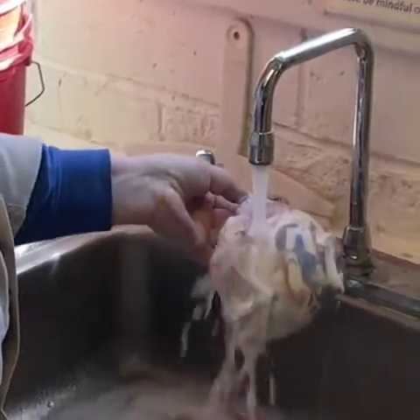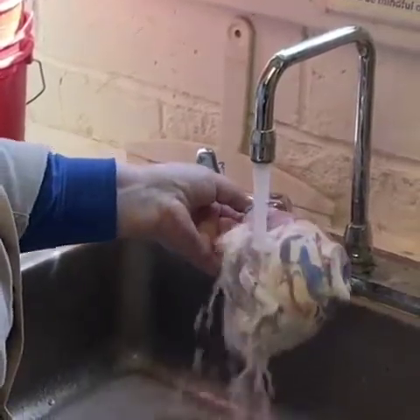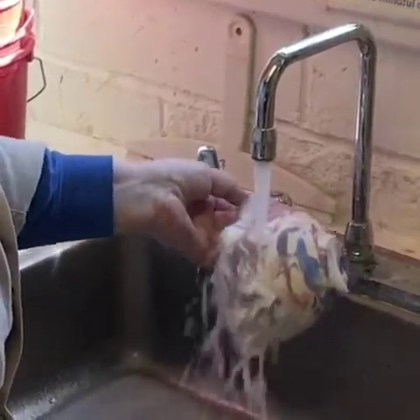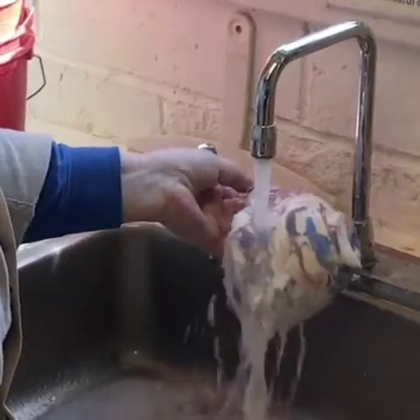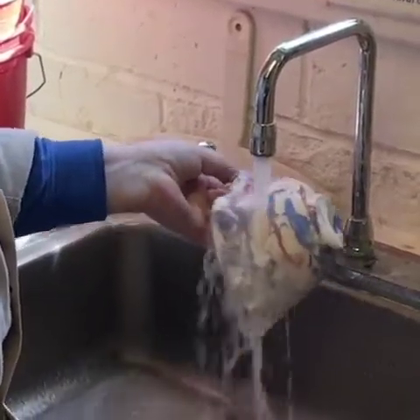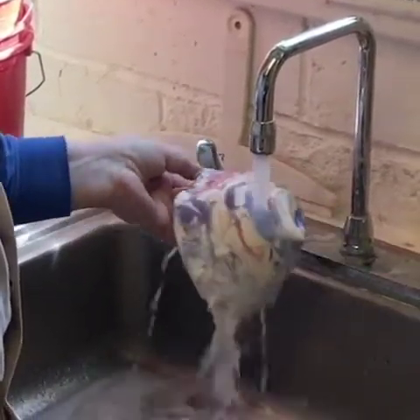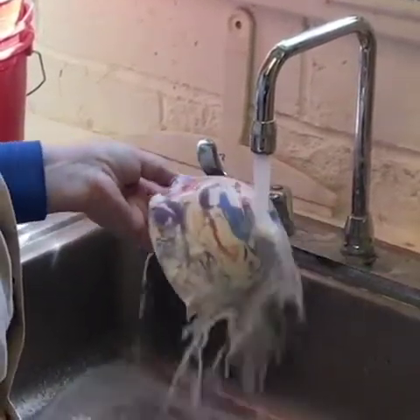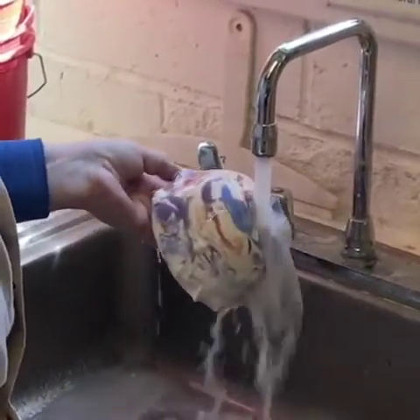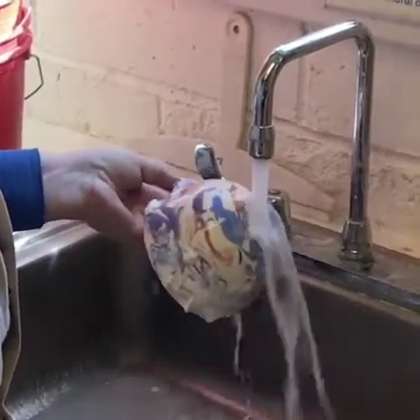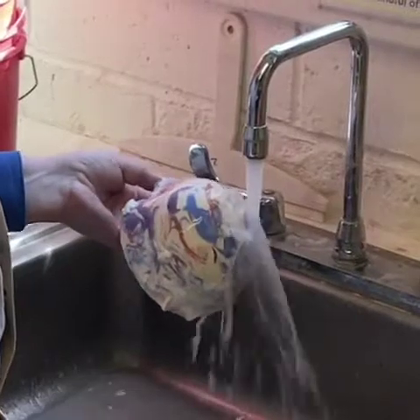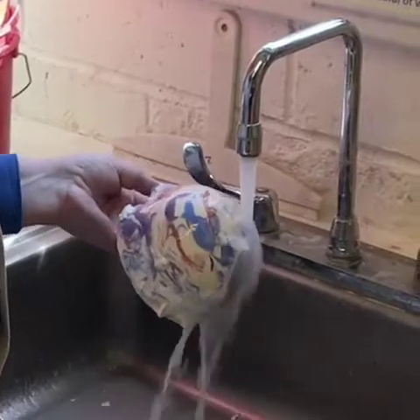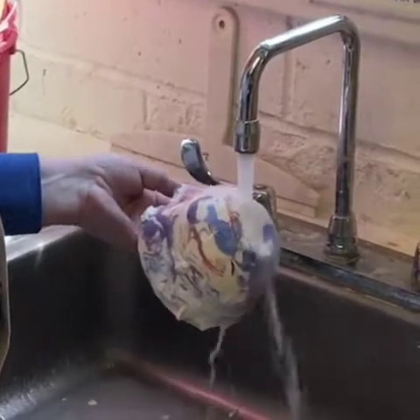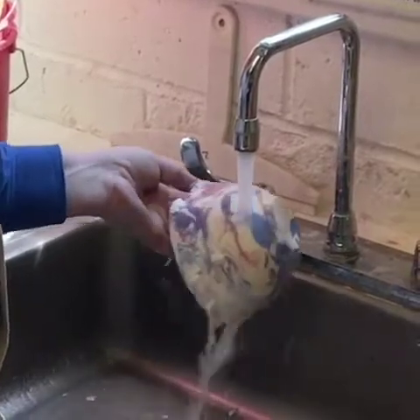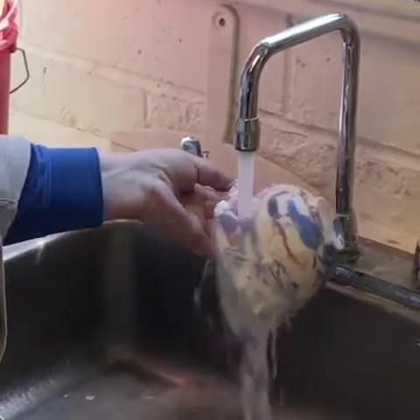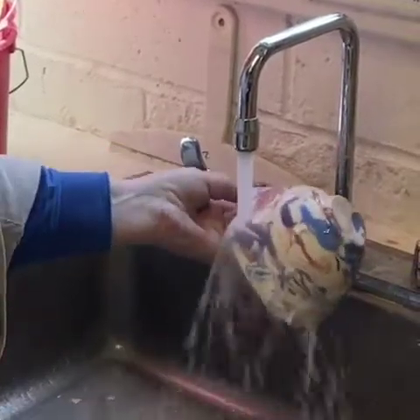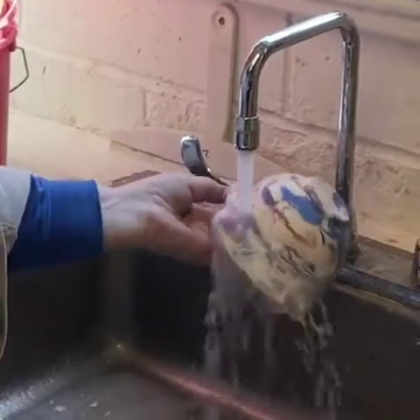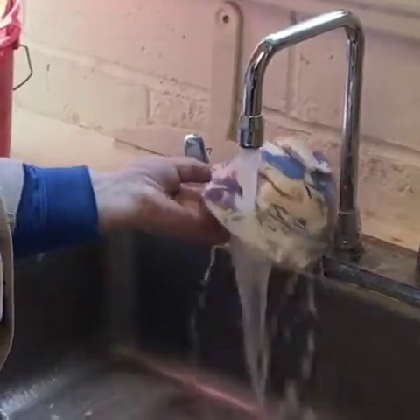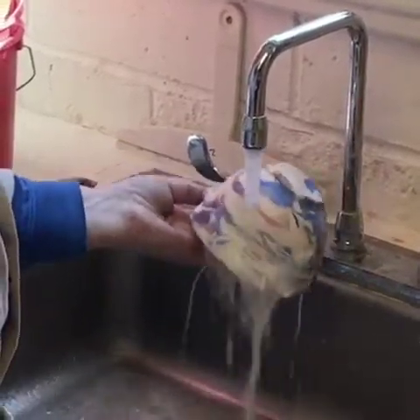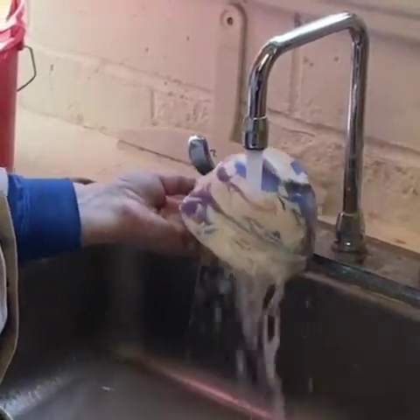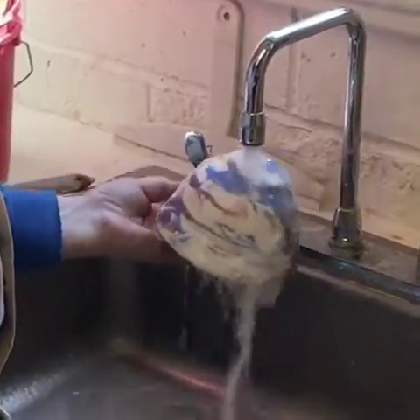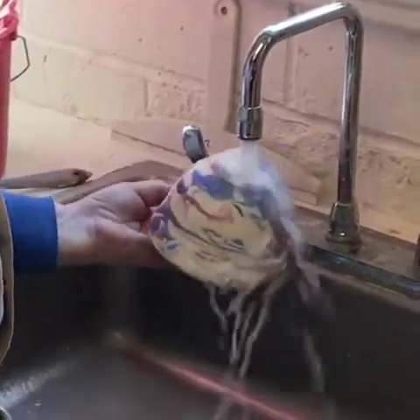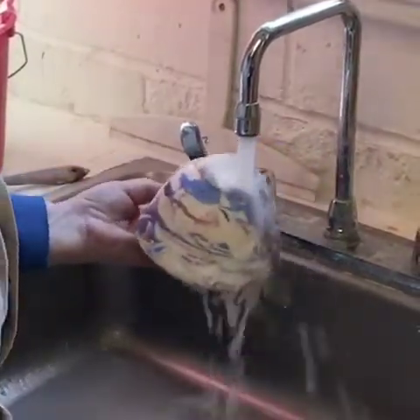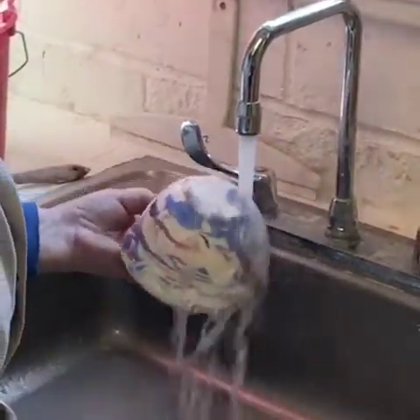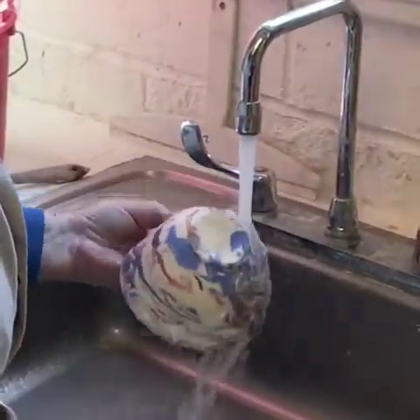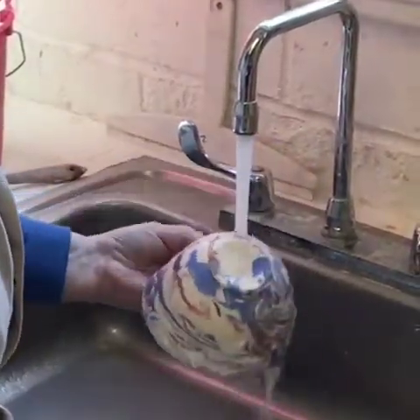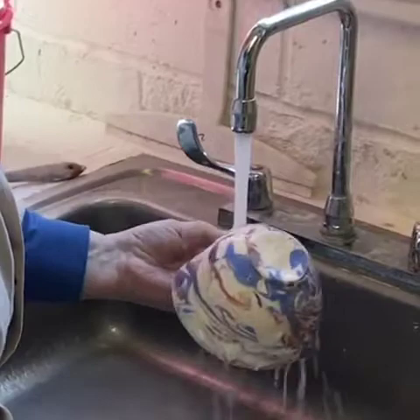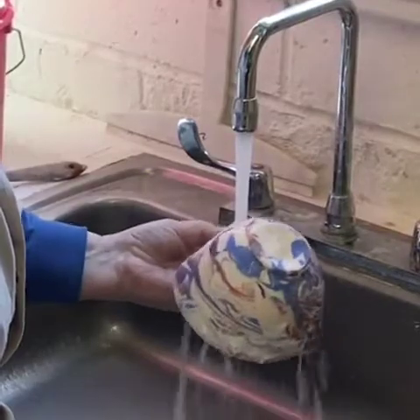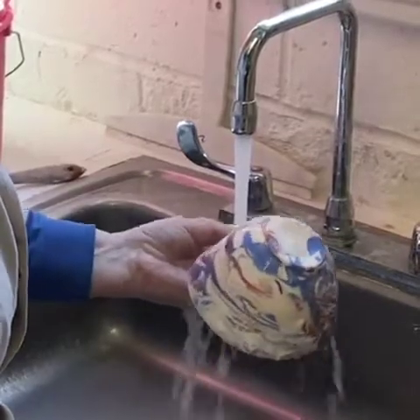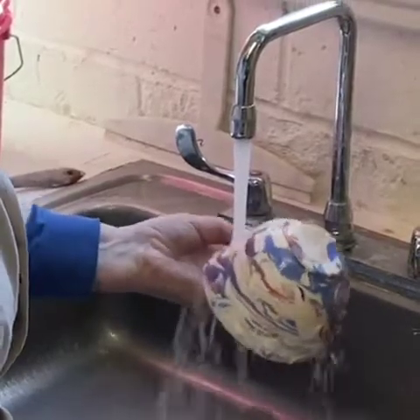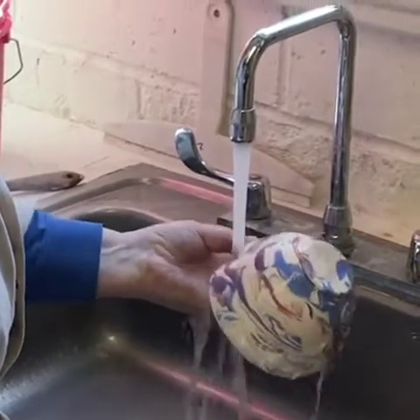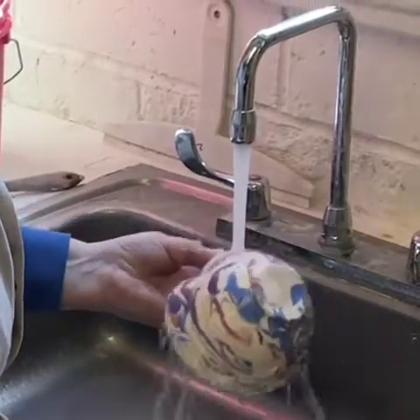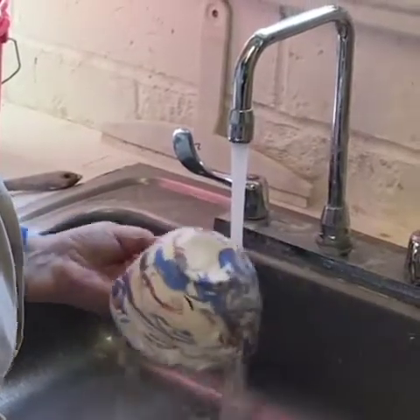That is so cool. That looks terrific. Wow. It's like marbleized clay, but not. That is so cool.